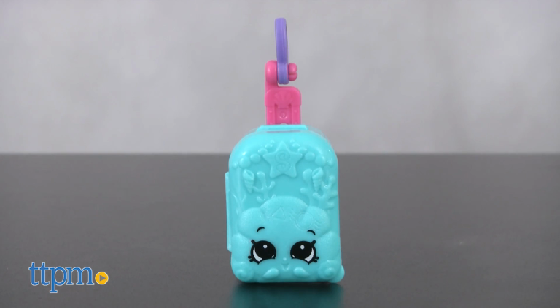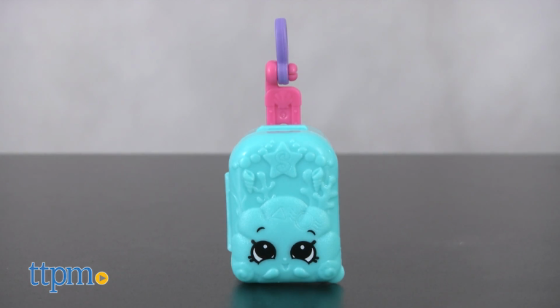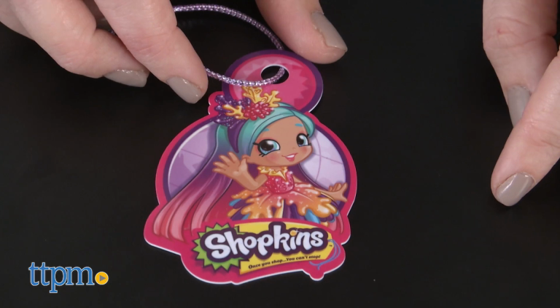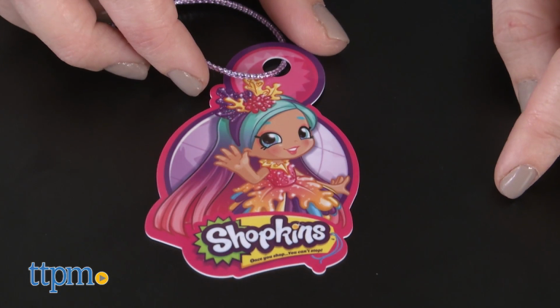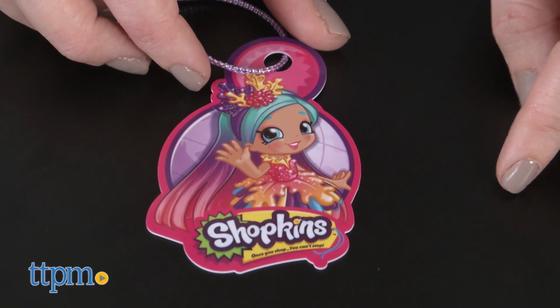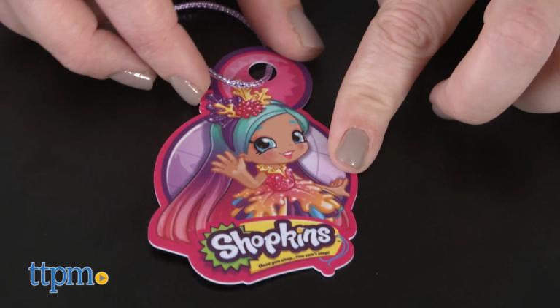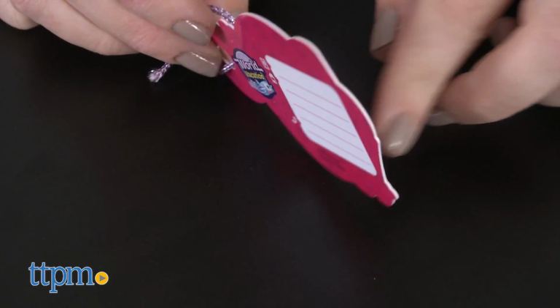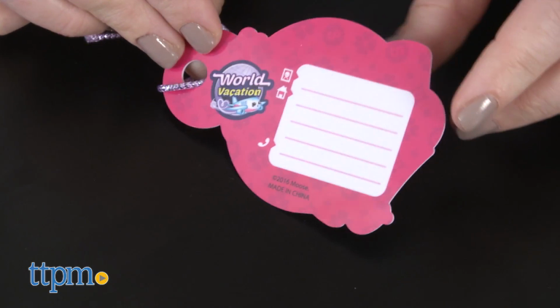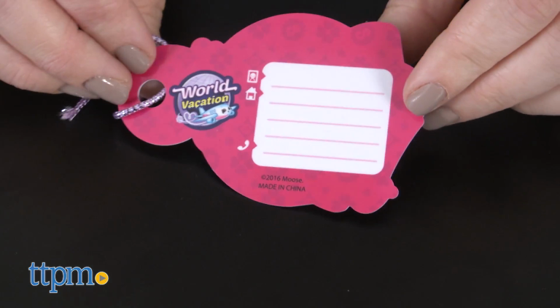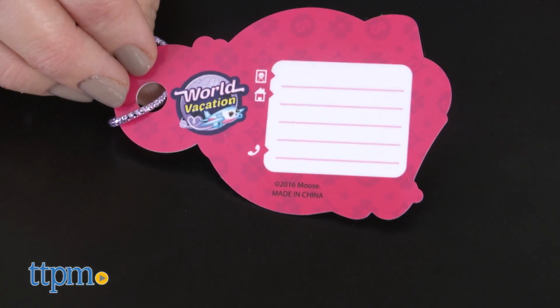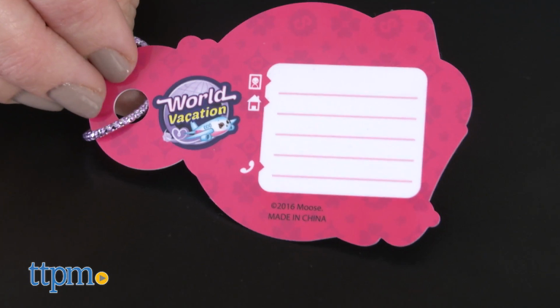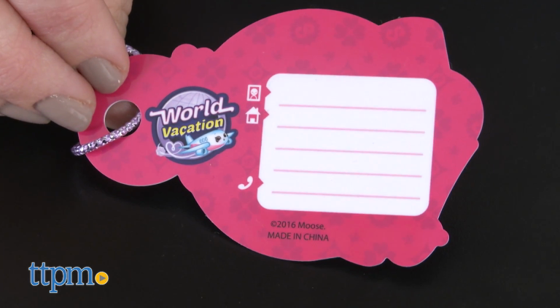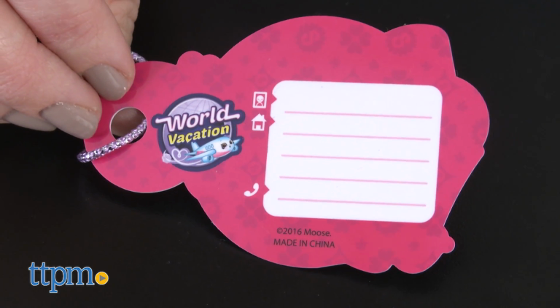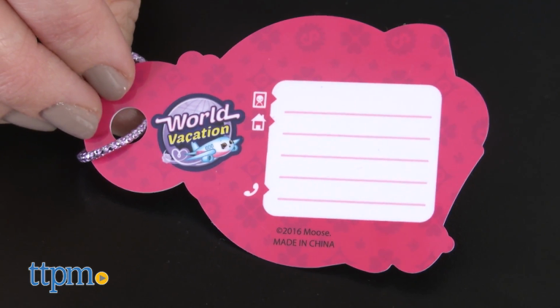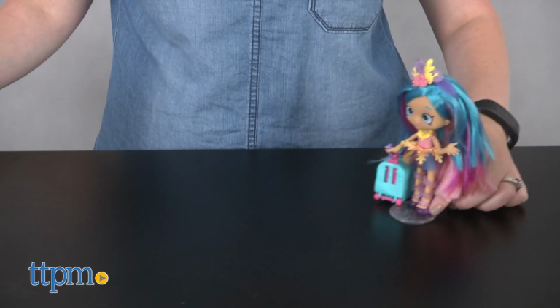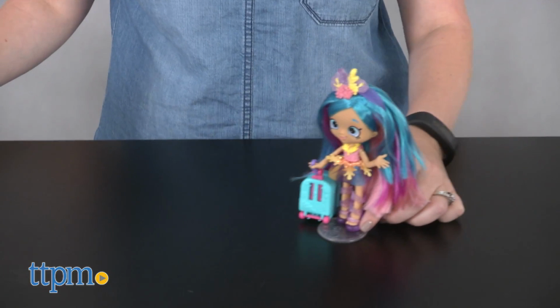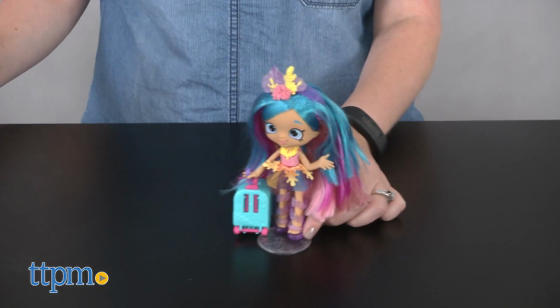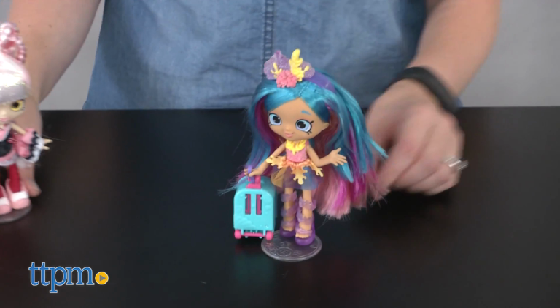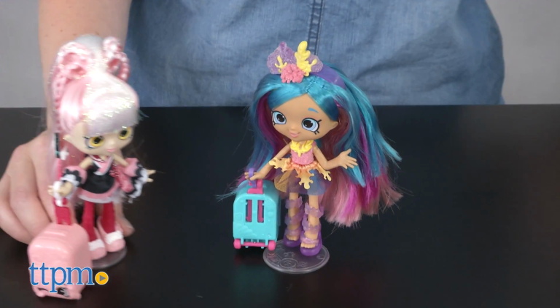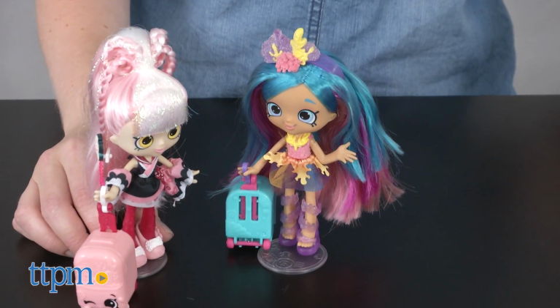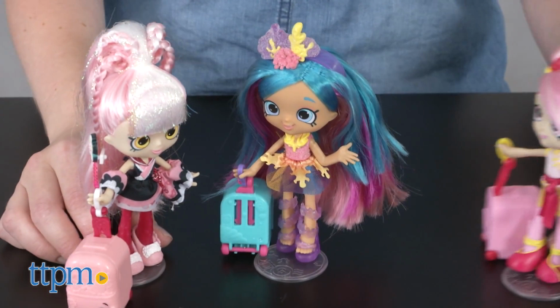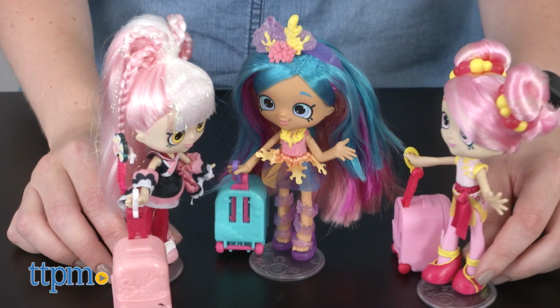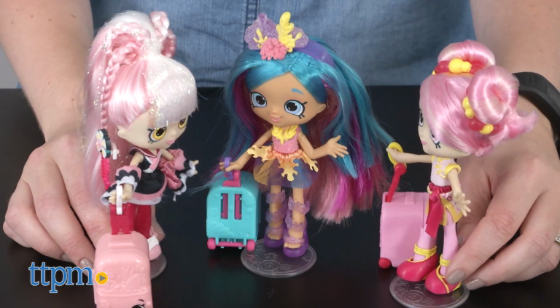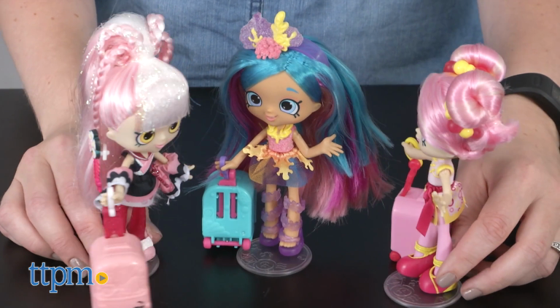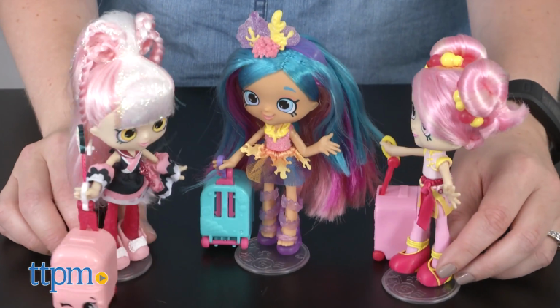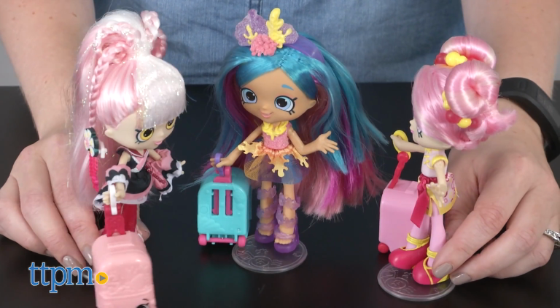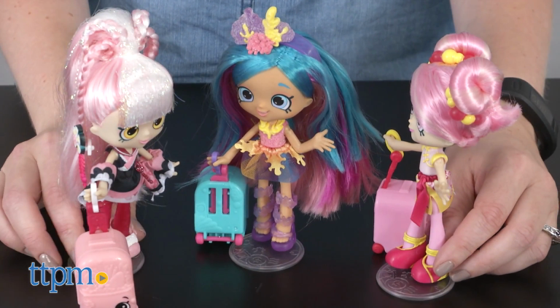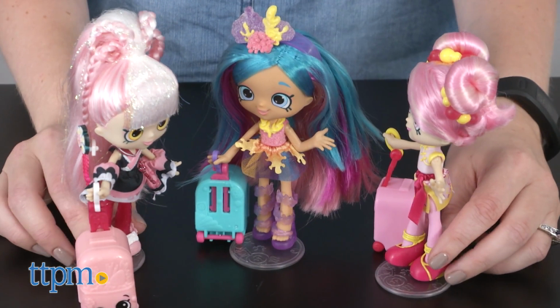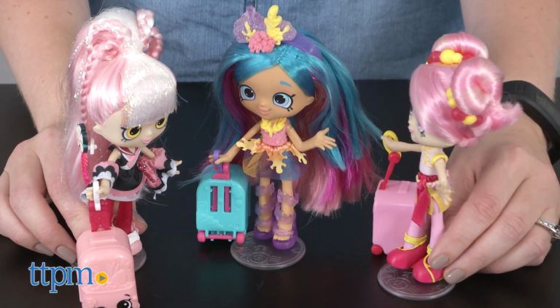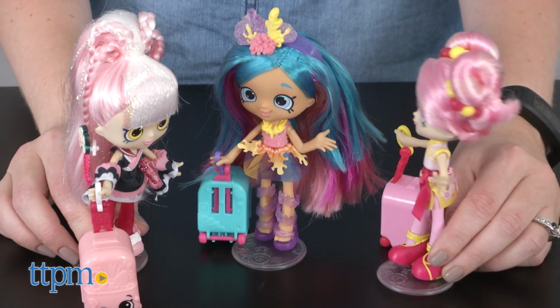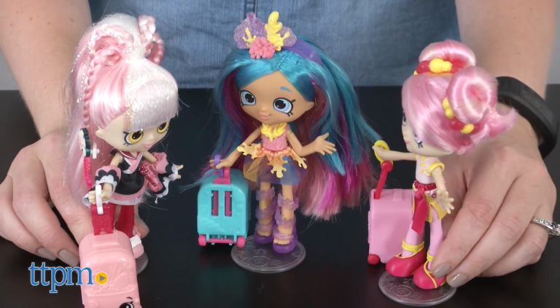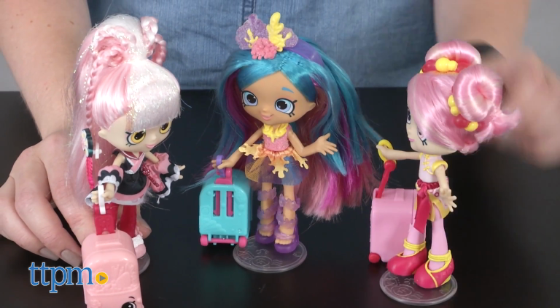includes a suitcase and a luggage tag that kids can really use on their own travels. These dolls will inspire creative storytelling and roleplay for Shoppies and Shopkins fans ages 5 and up. Both the dolls and the New World Vacation Shopkins will be fun for fans to add to their collections.